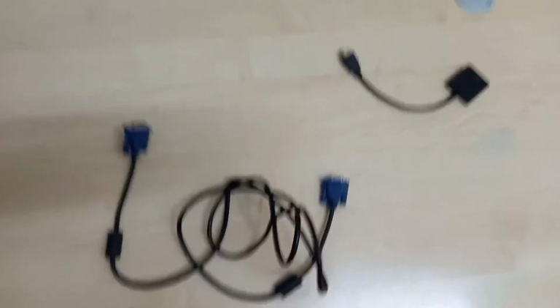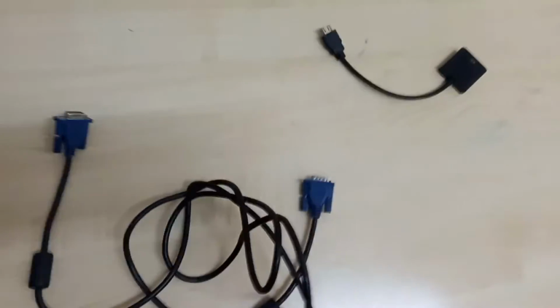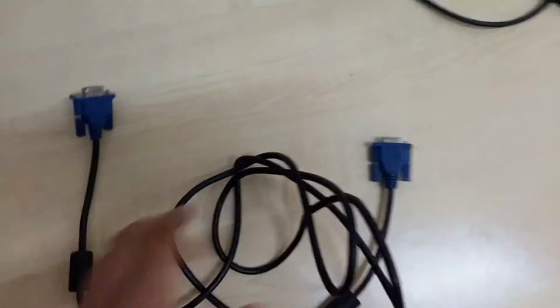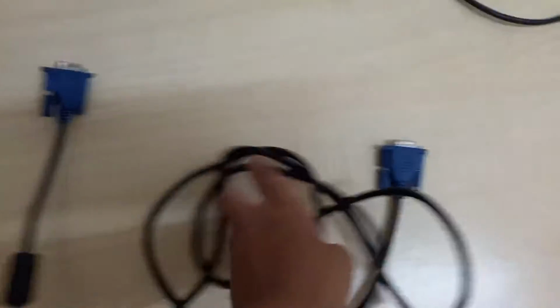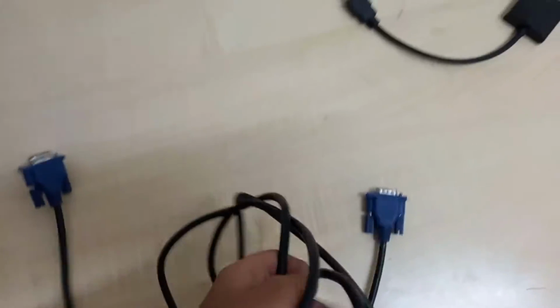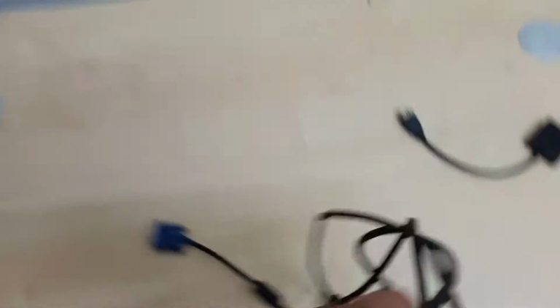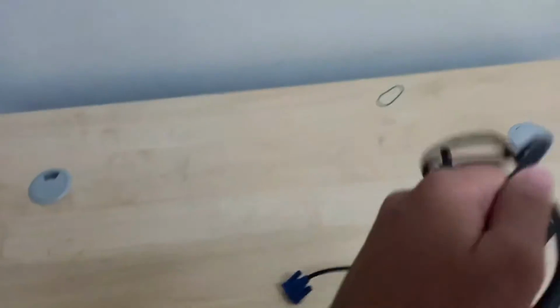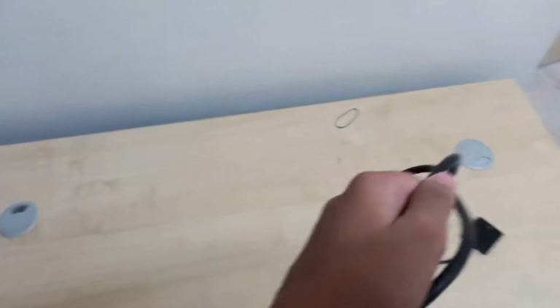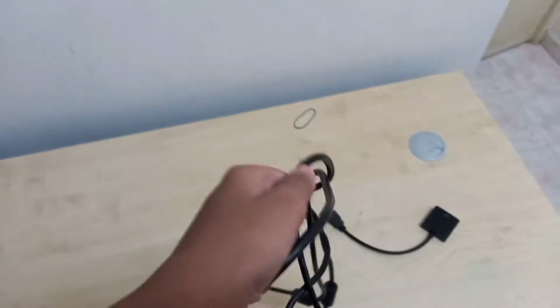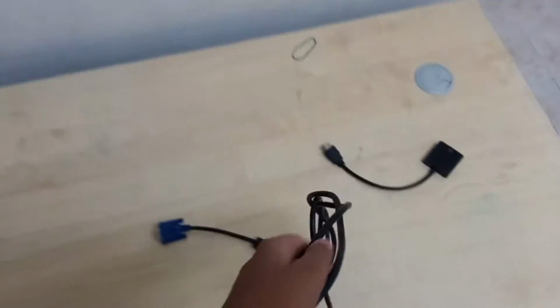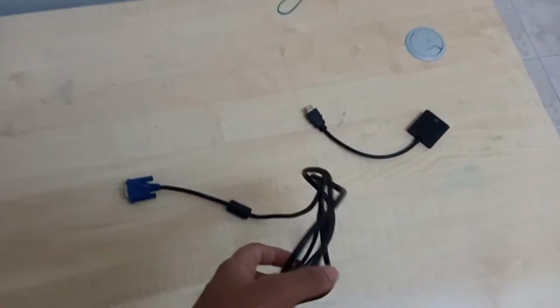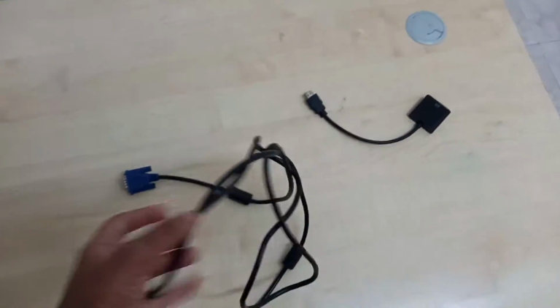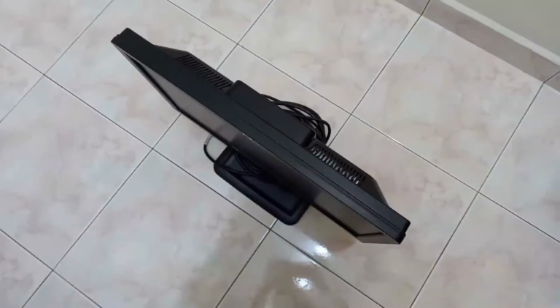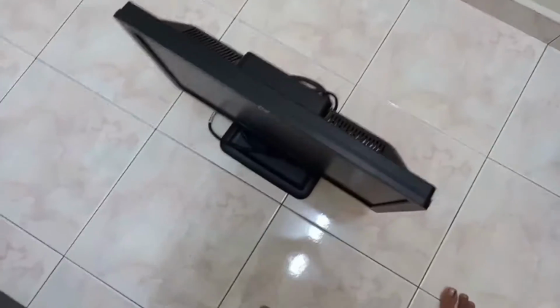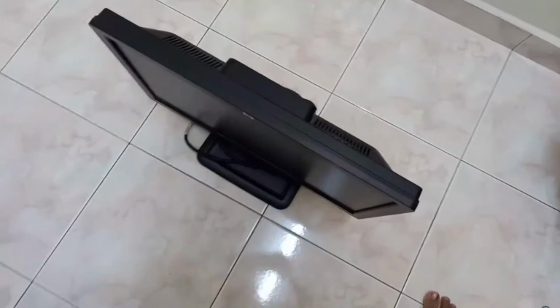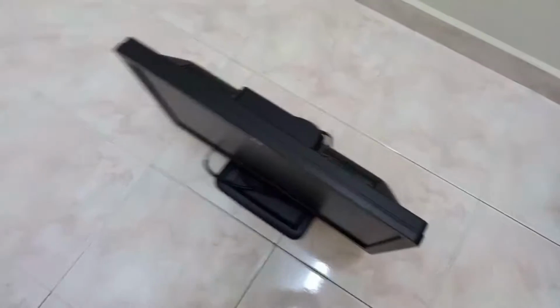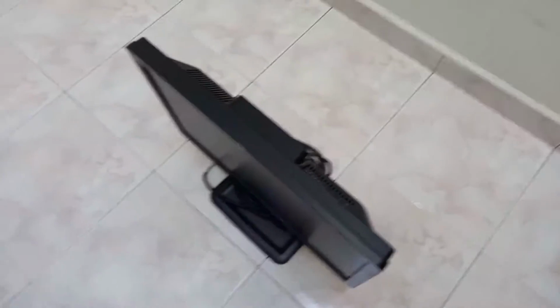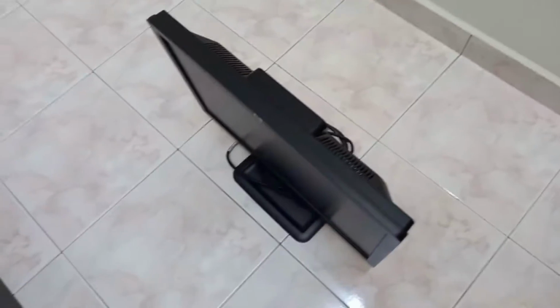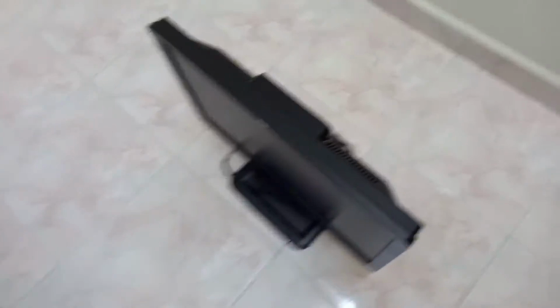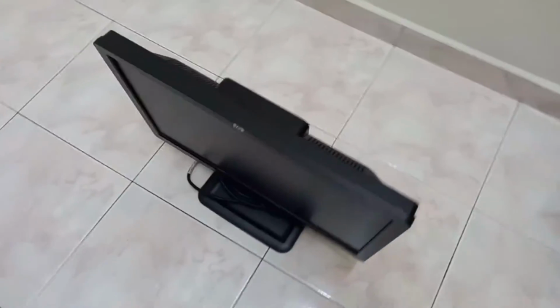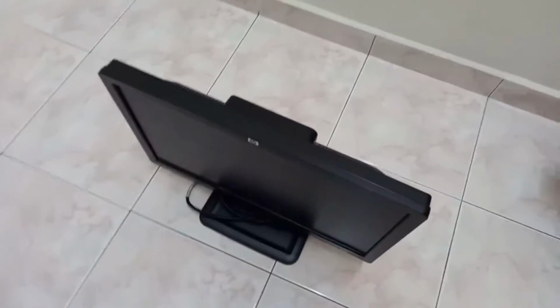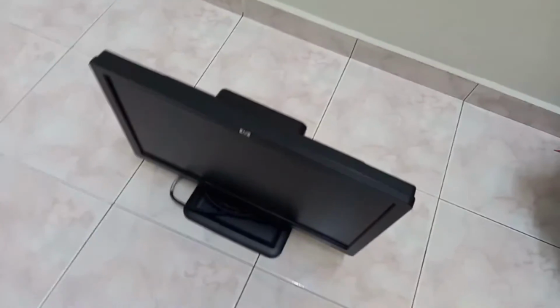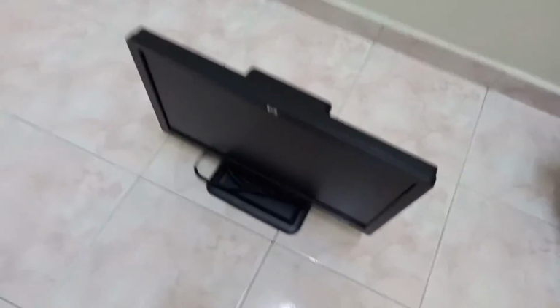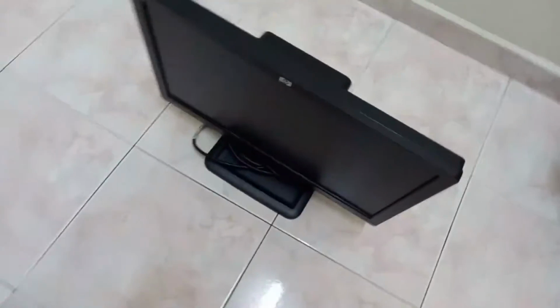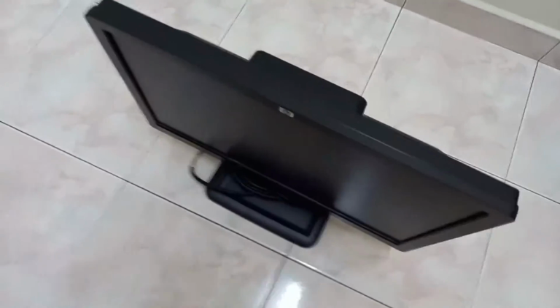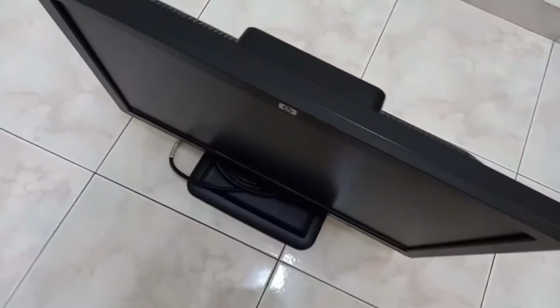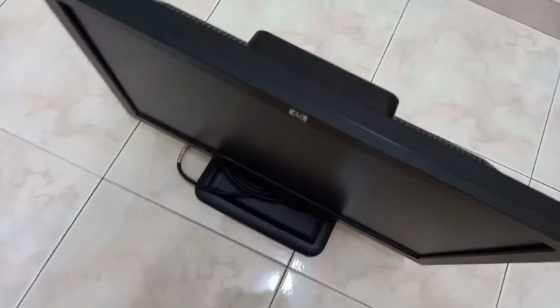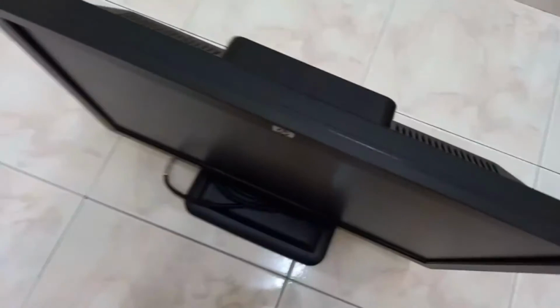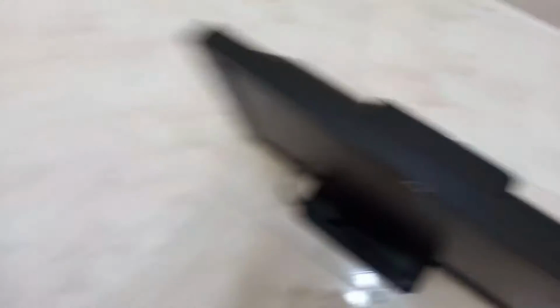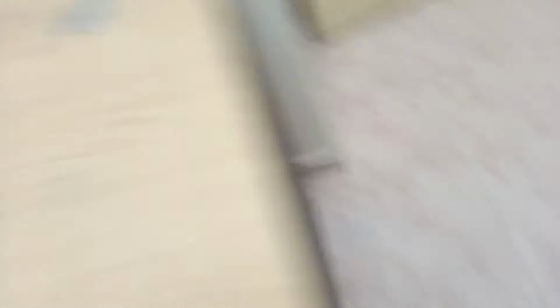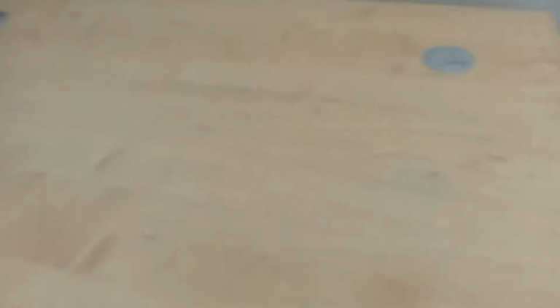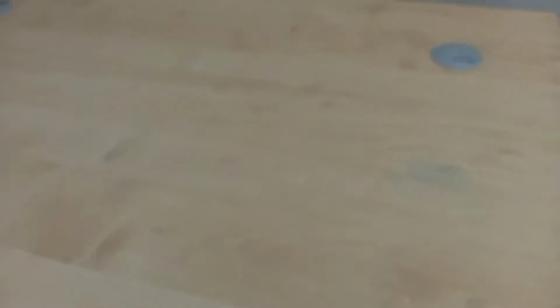I had to get these extra cables so I could connect my laptop to the monitor. But before I can start making the gaming setup, I need to get this monitor from here to my desk.